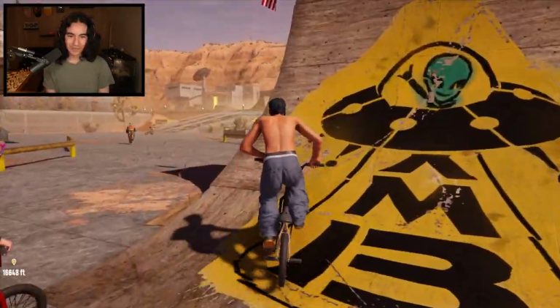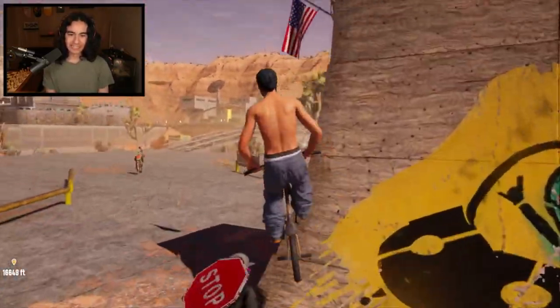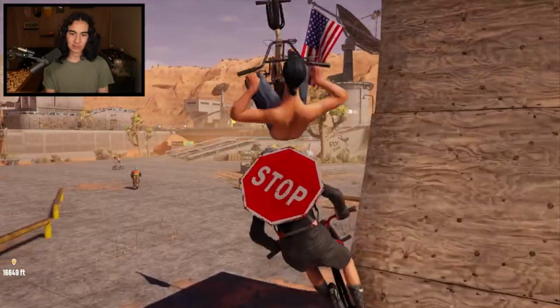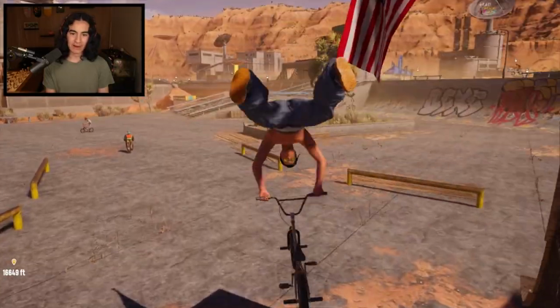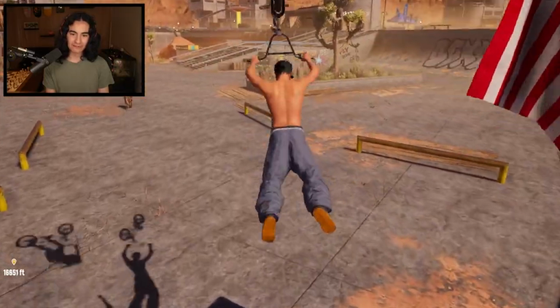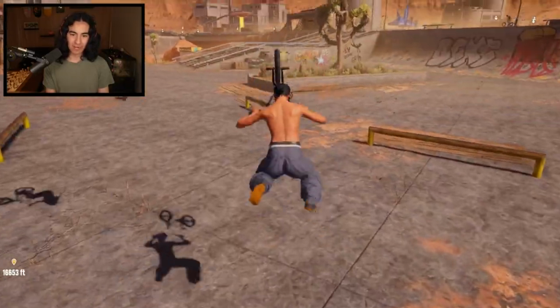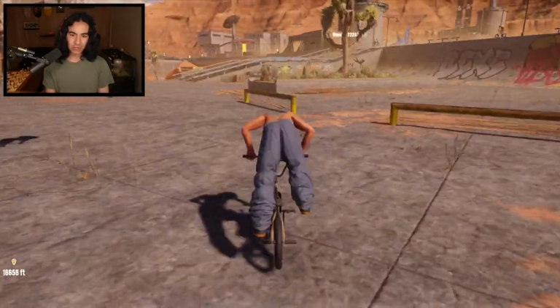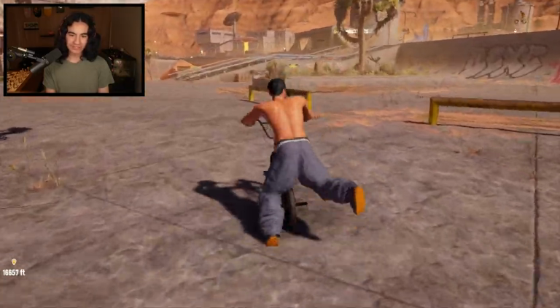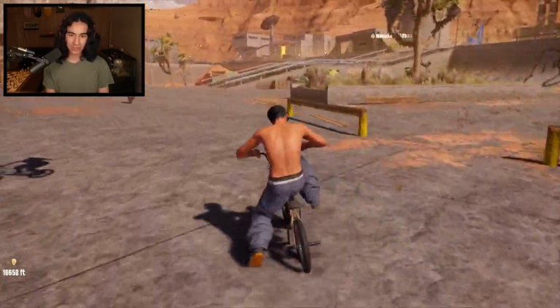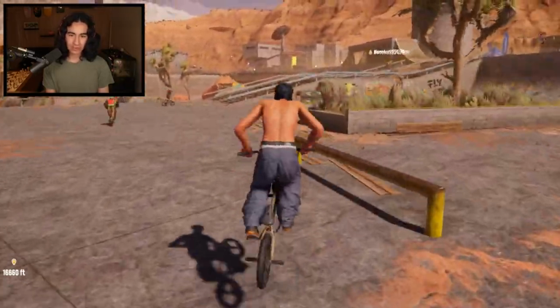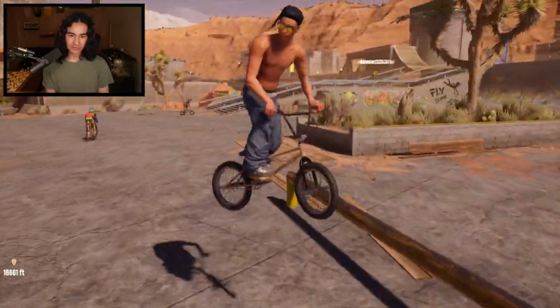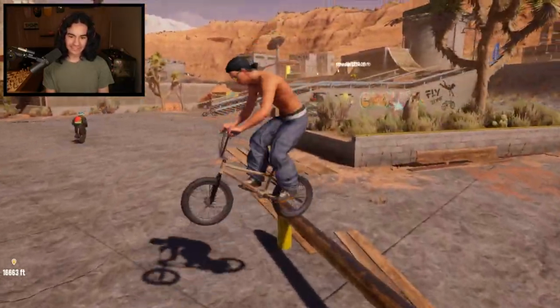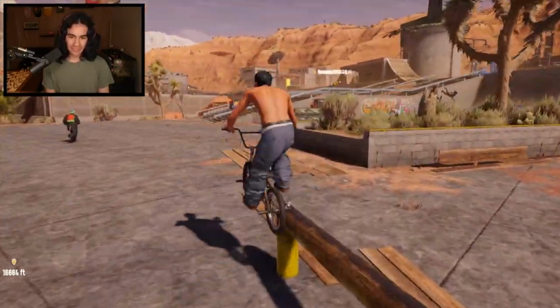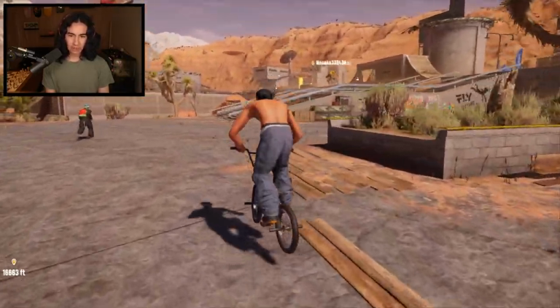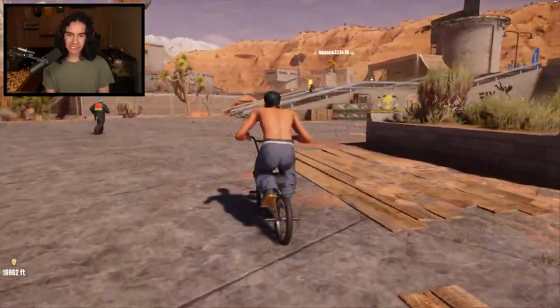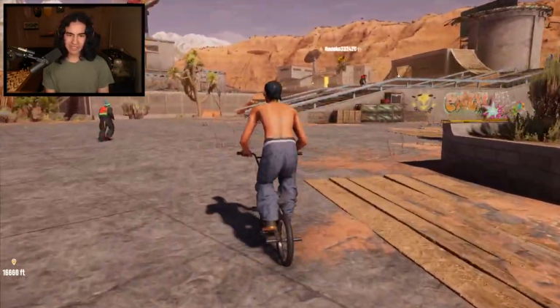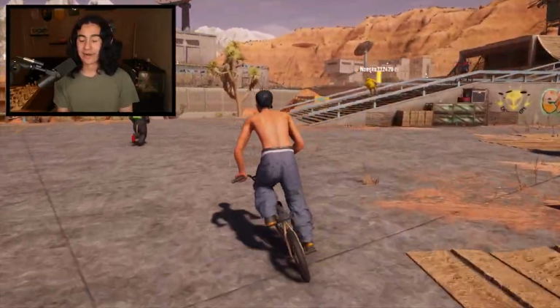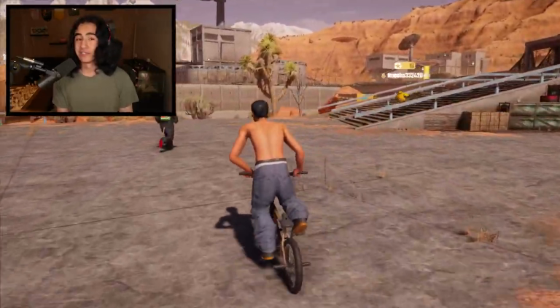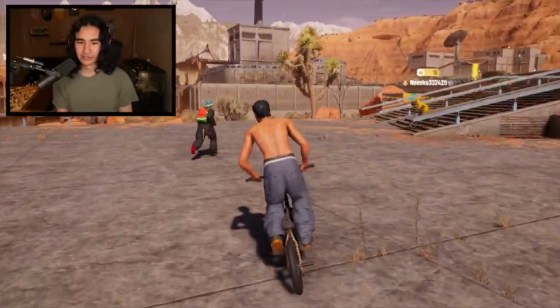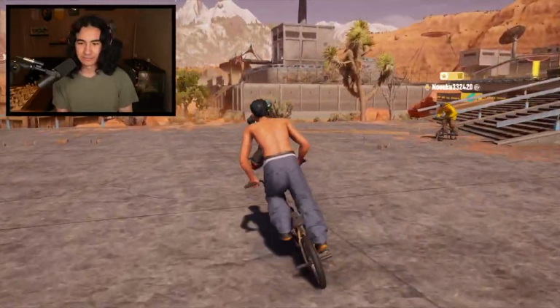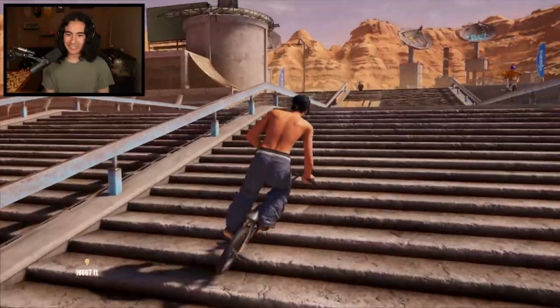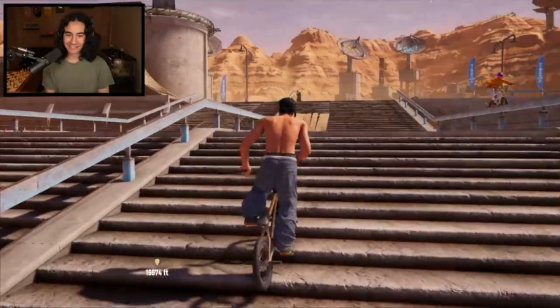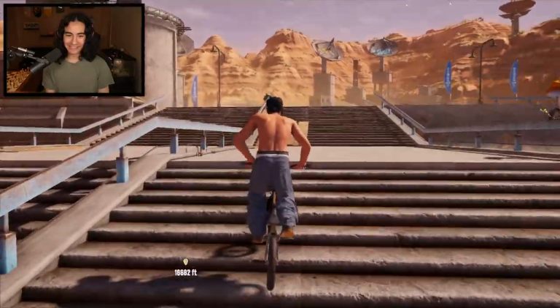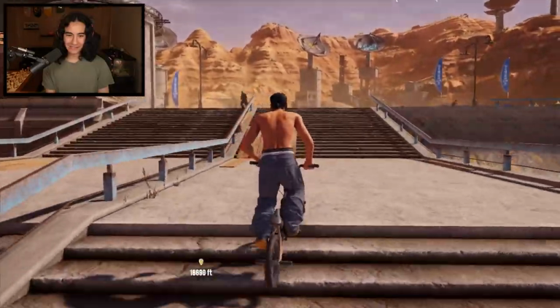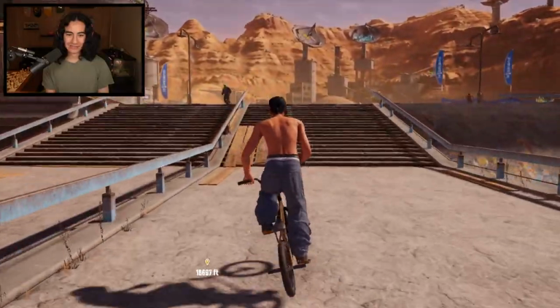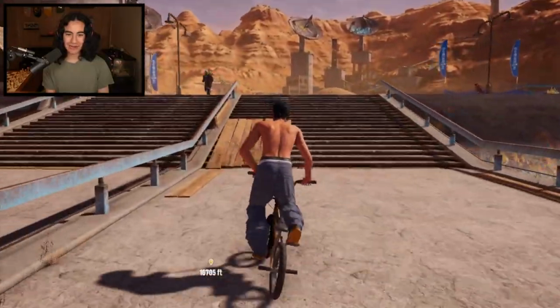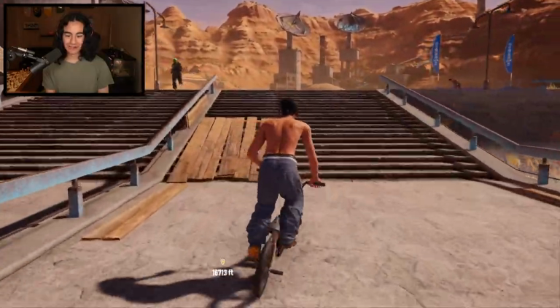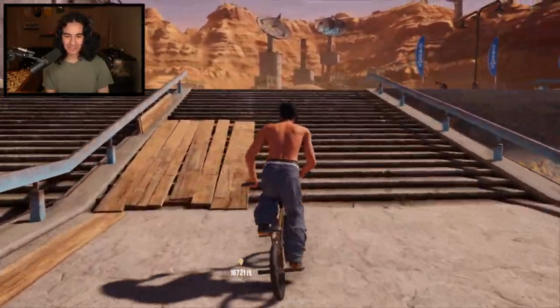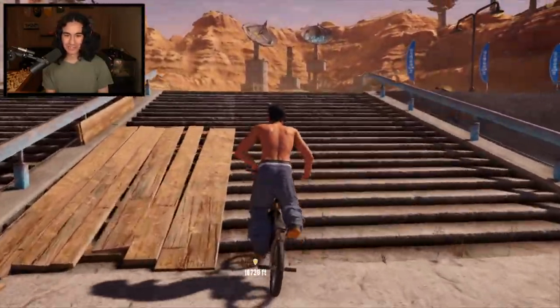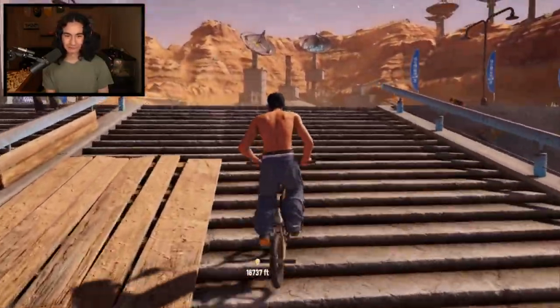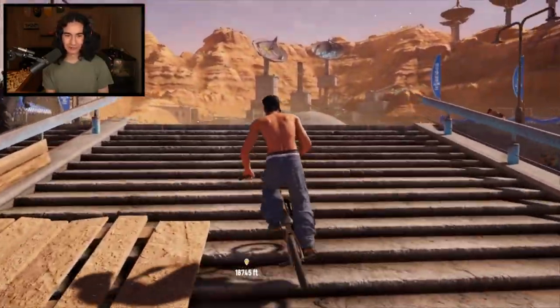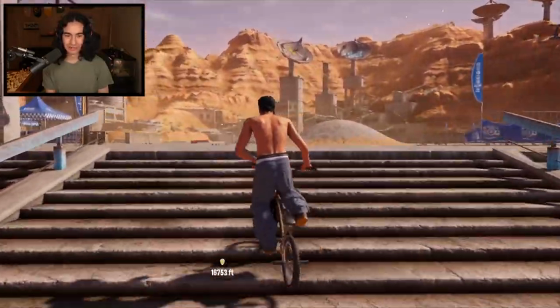Can we get a Superman backflip? Let's go. 360. Ice pick. I don't actually know the trick names. Look at this huge rail. We should try to do like a front flip onto this.